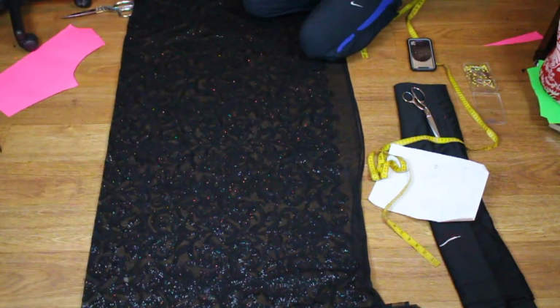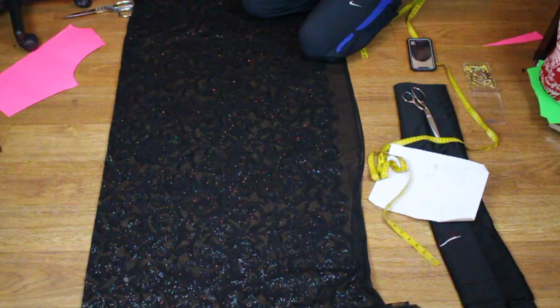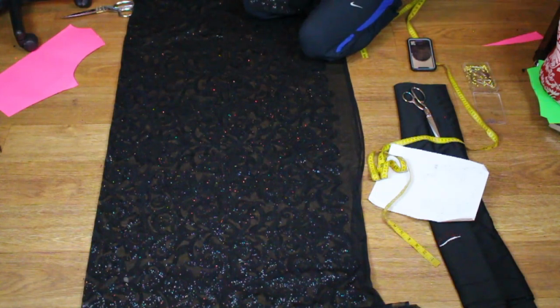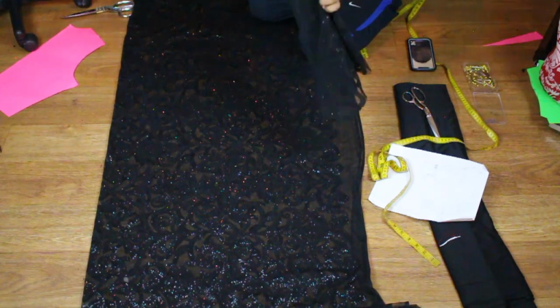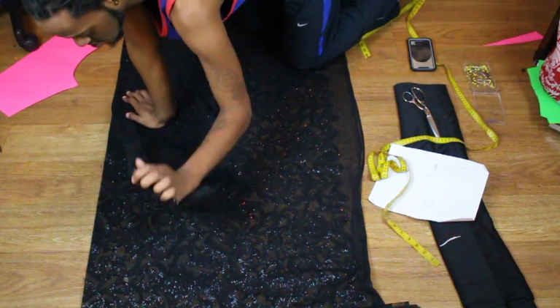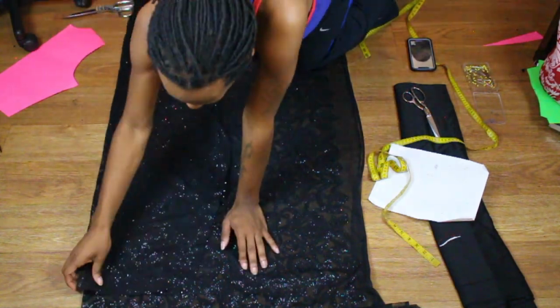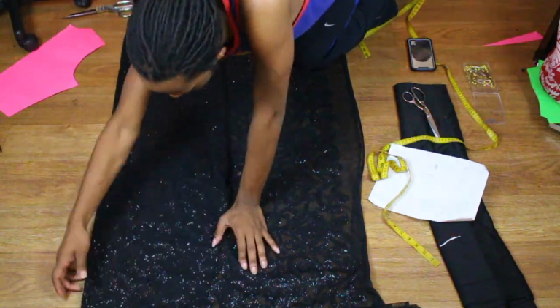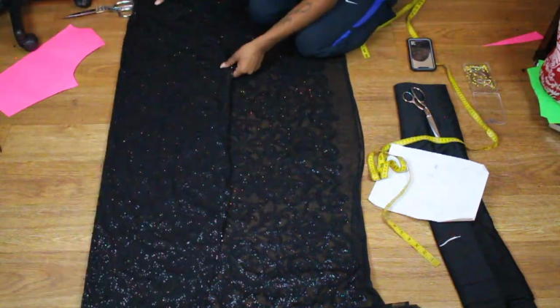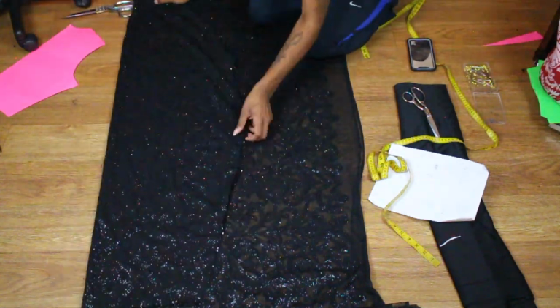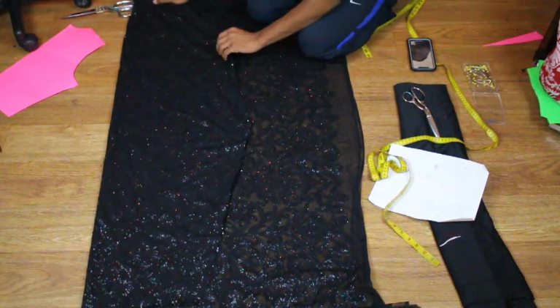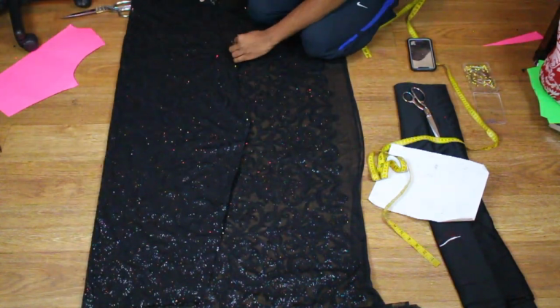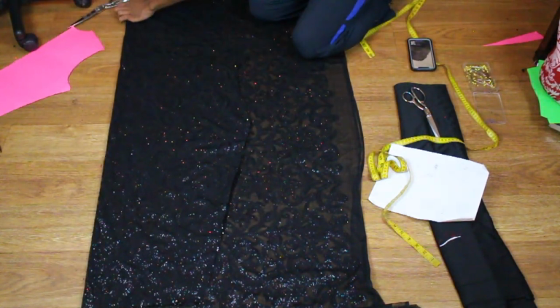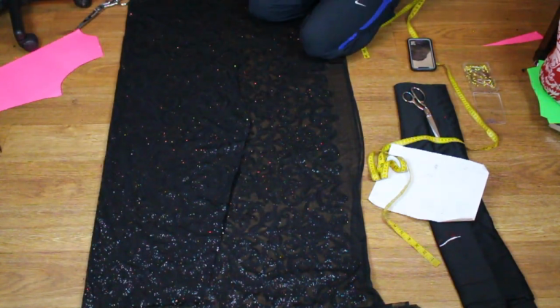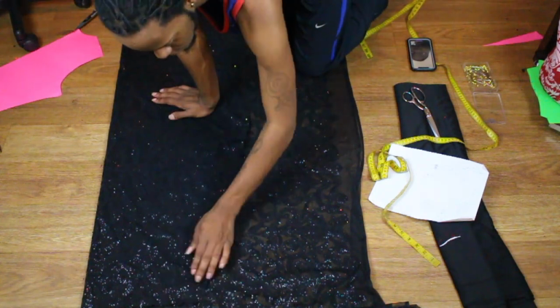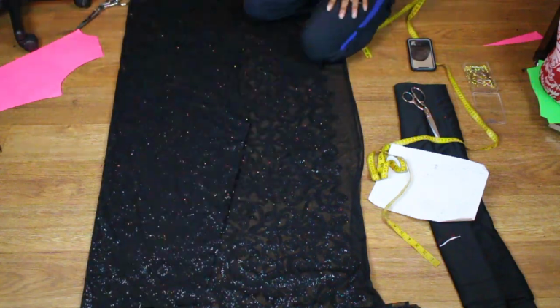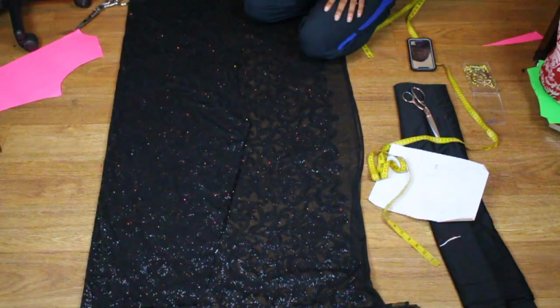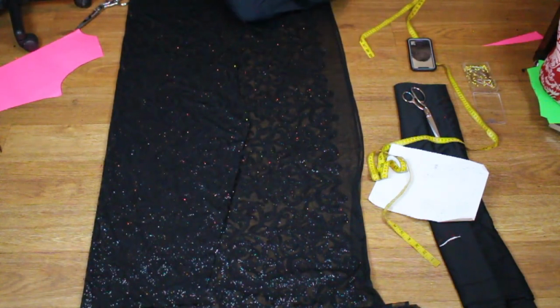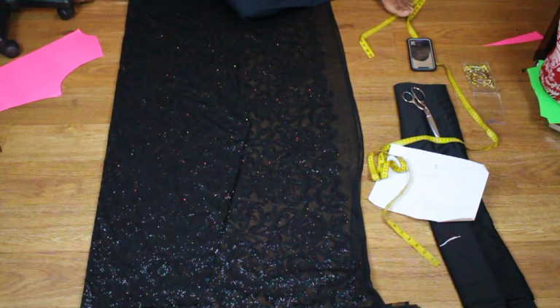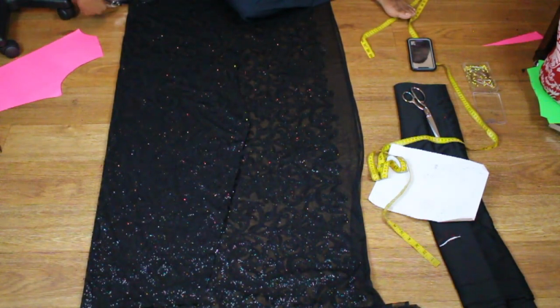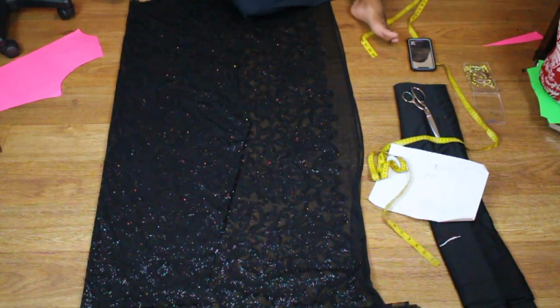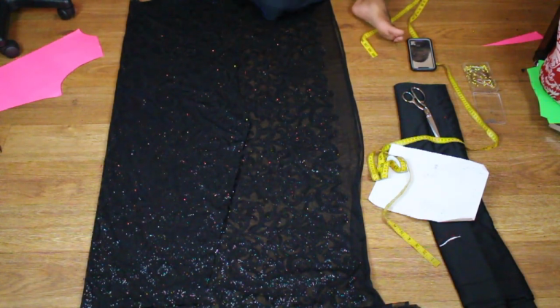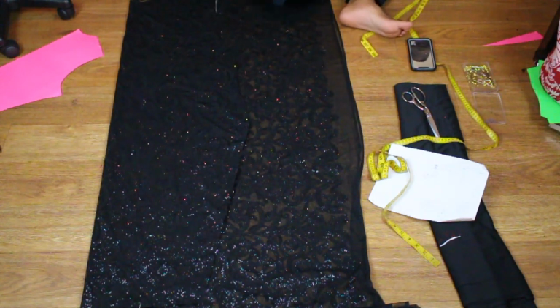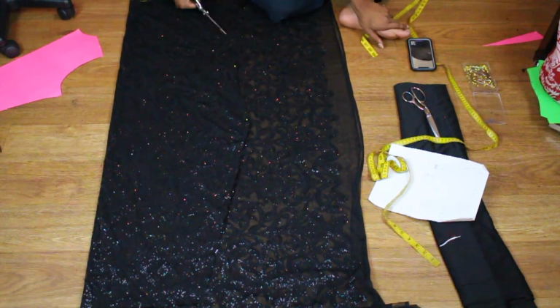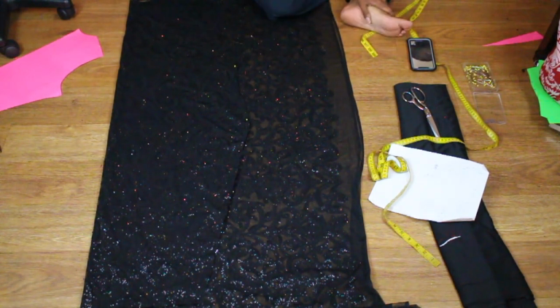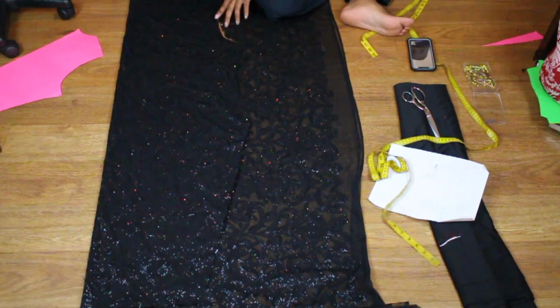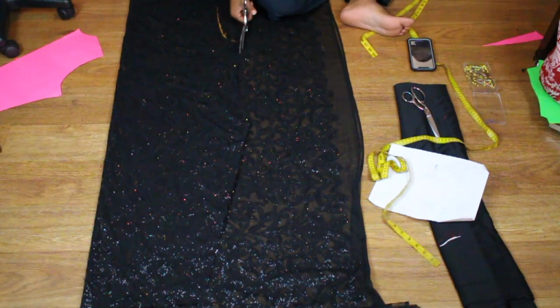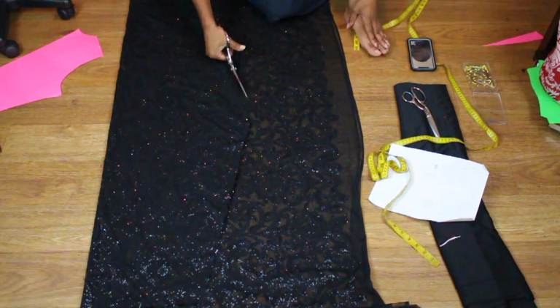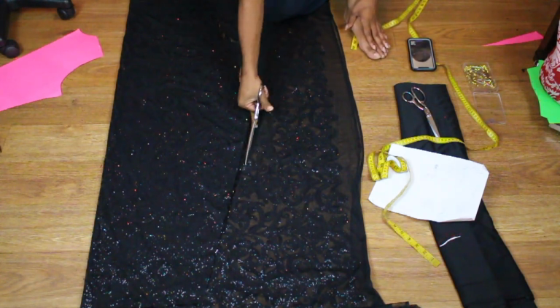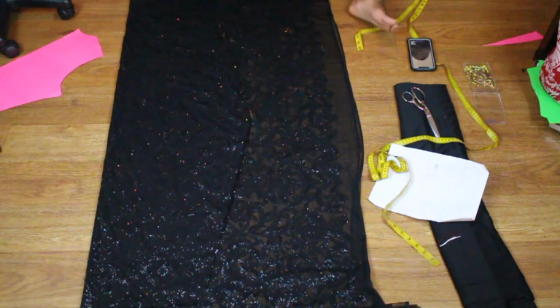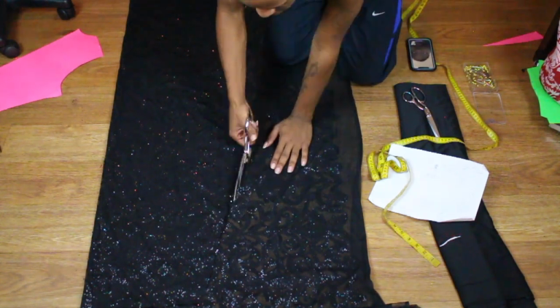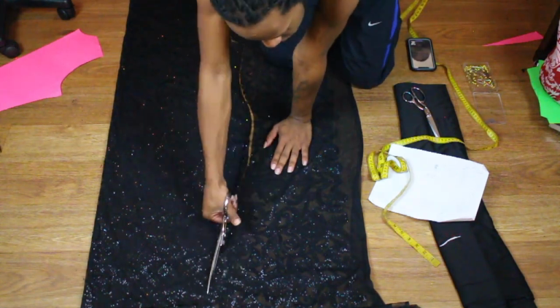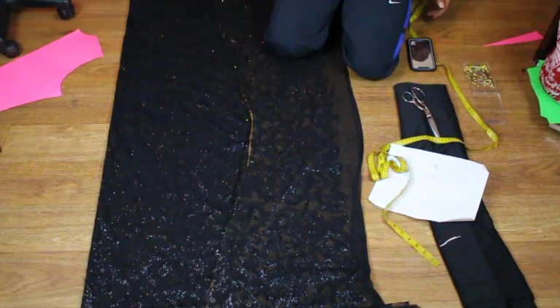Alrighty, so now we're just going to go ahead and use that piece from the front, lay it down flat, and we're just going to go ahead and cut out the back. We're just going to trace out this pattern that we already had, as you see me doing, and this will be the back piece.